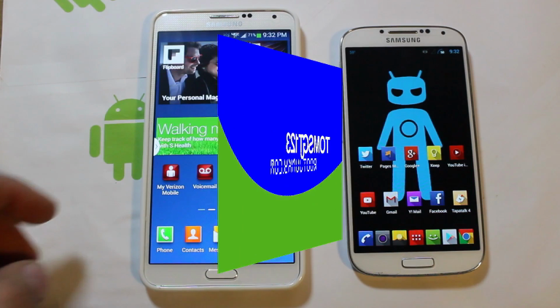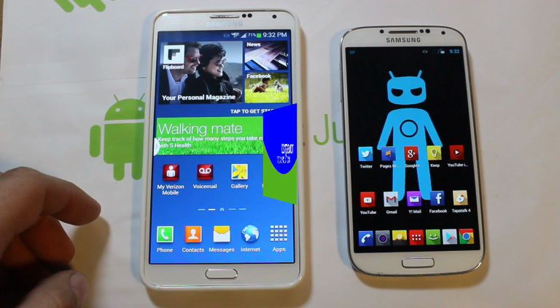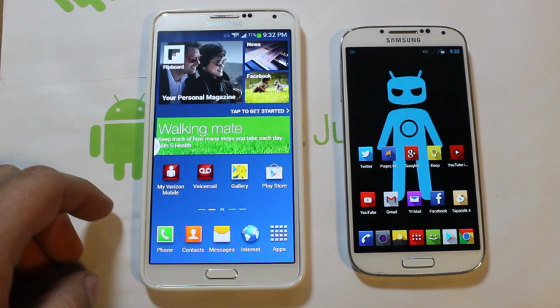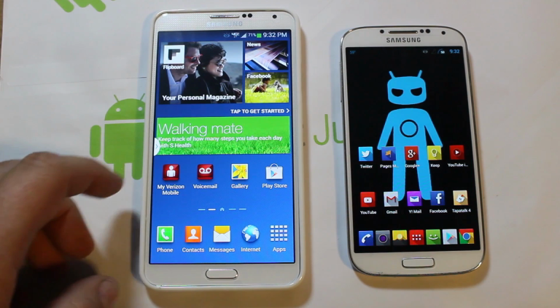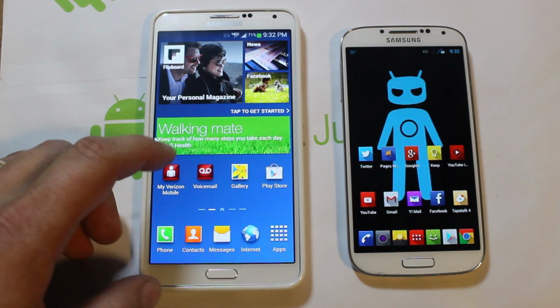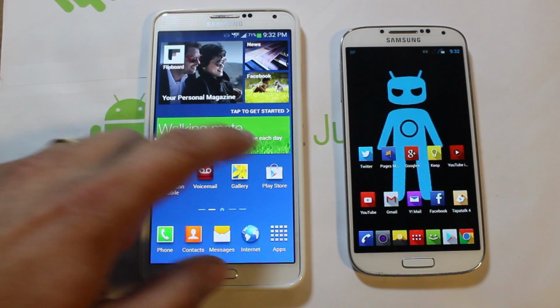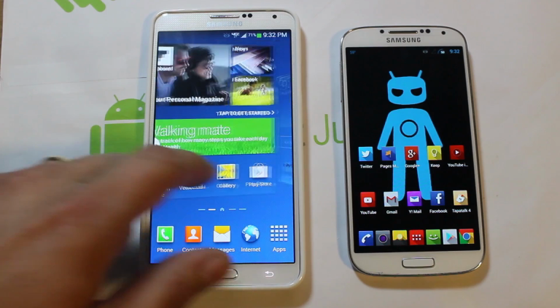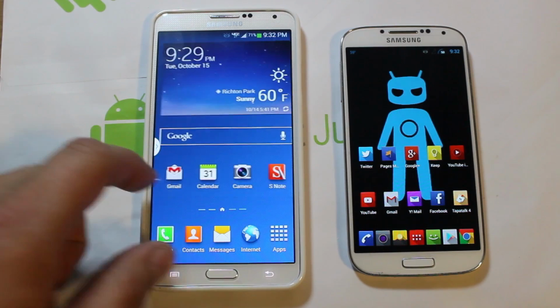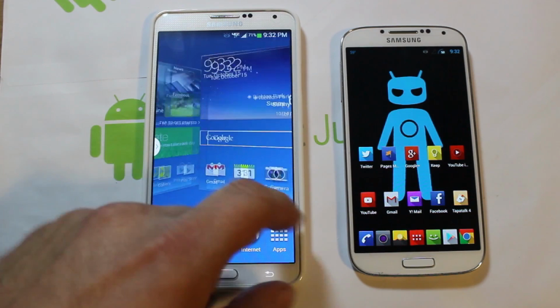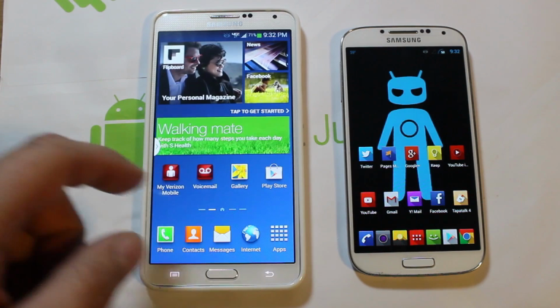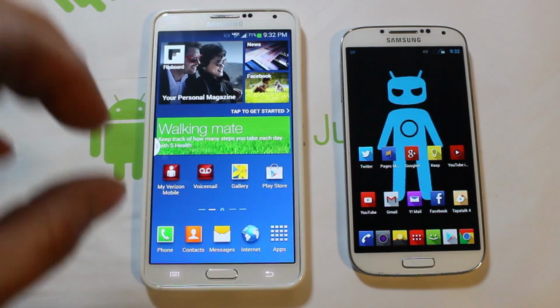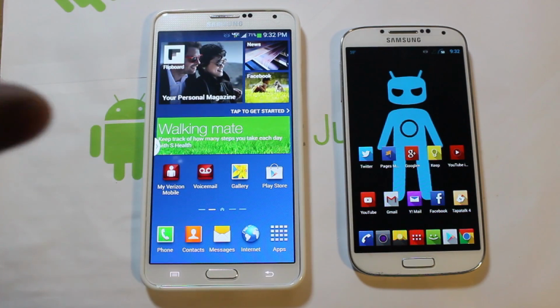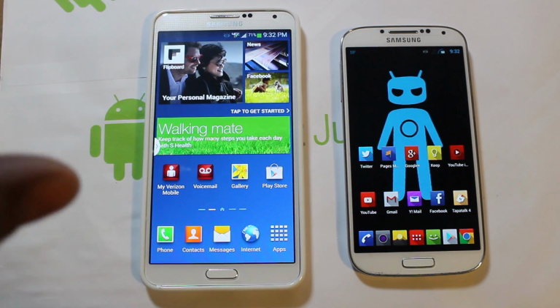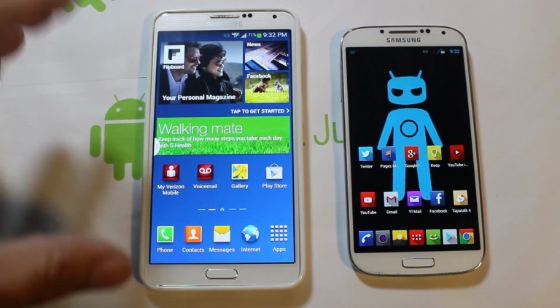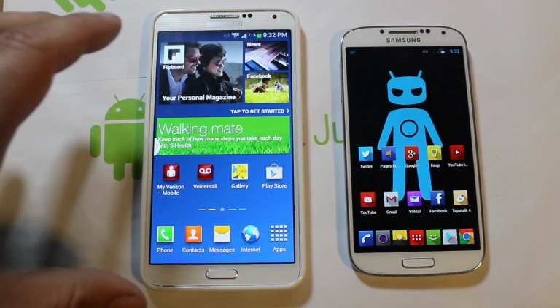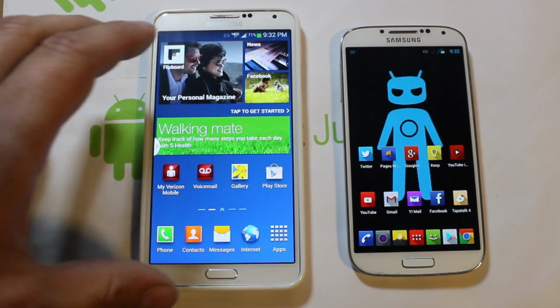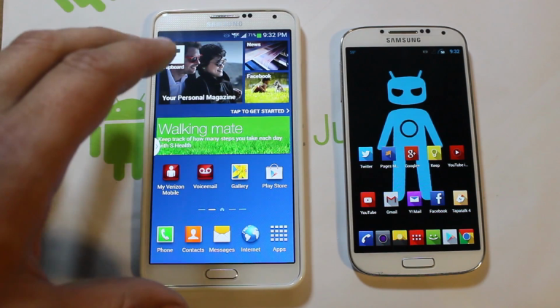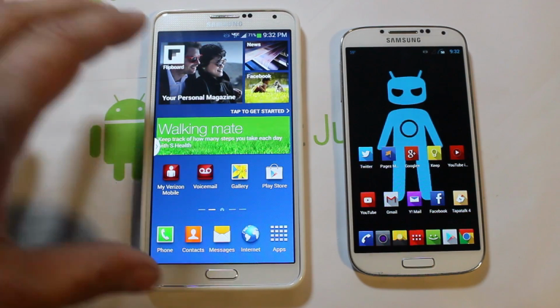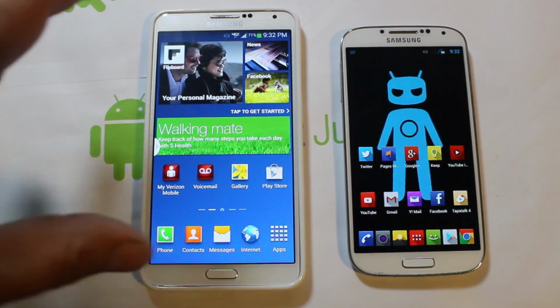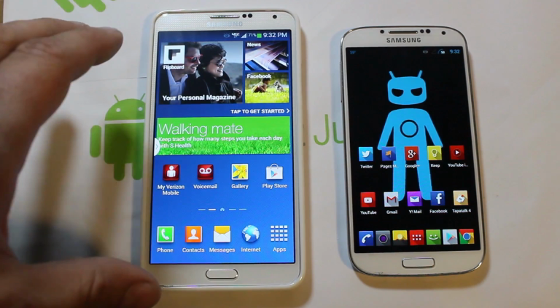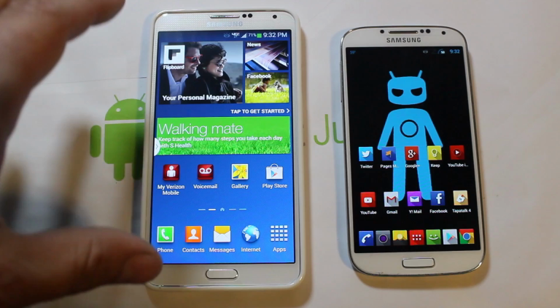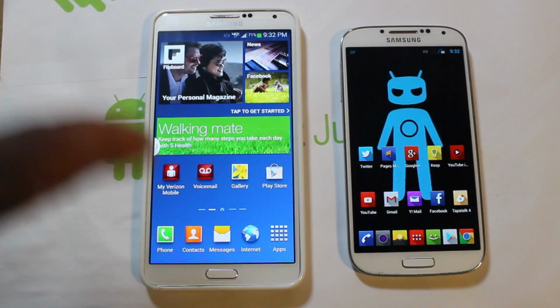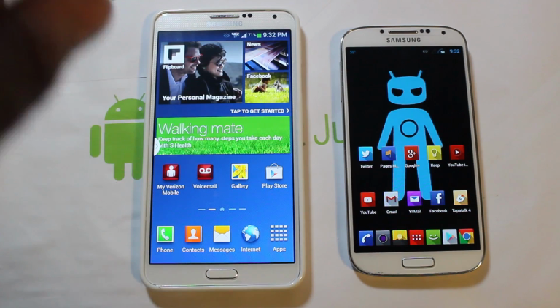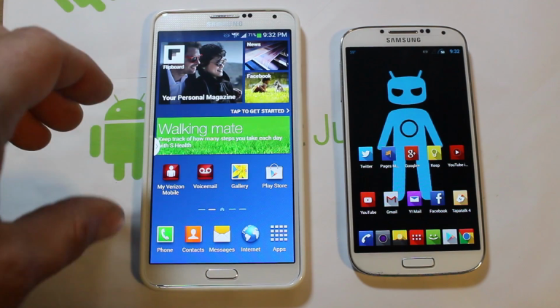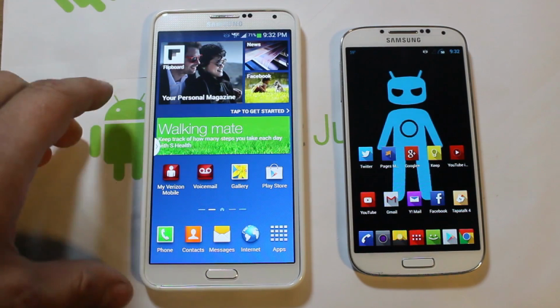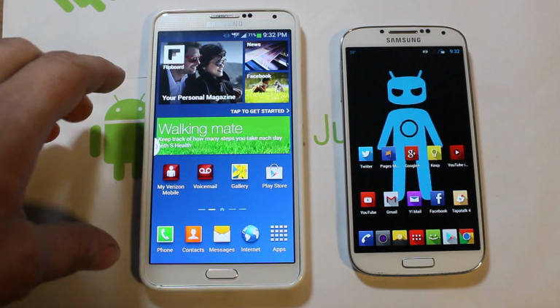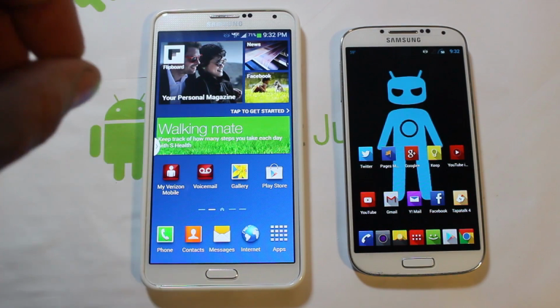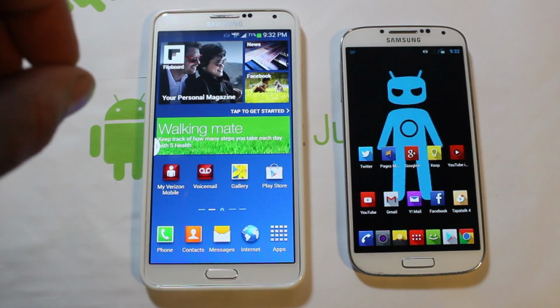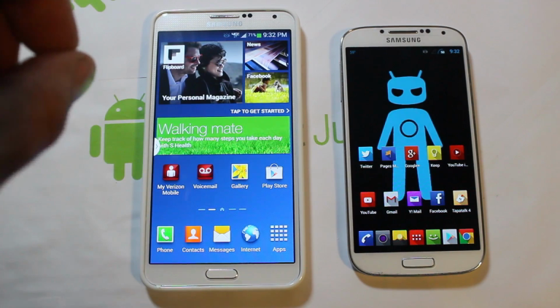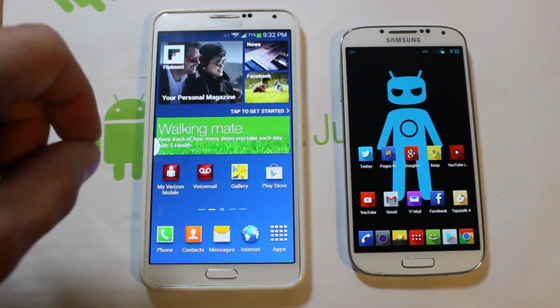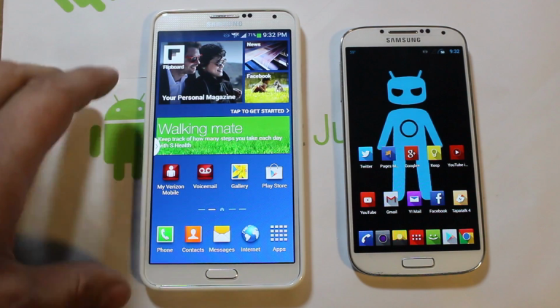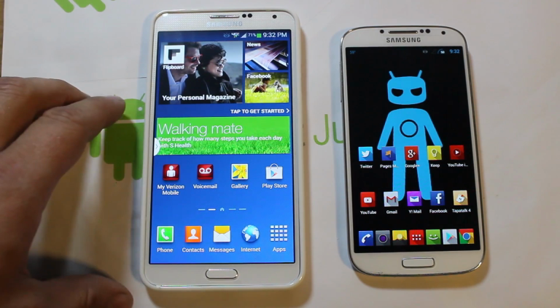All right guys, today I've got a fun little video. I'm going to show you guys a little trick that I just found out — it's just kind of neat and it's a really cool thing you can do here on your Galaxy Note 3.